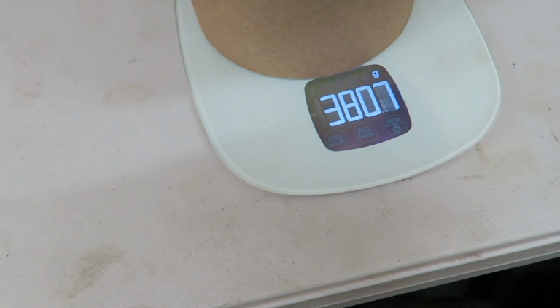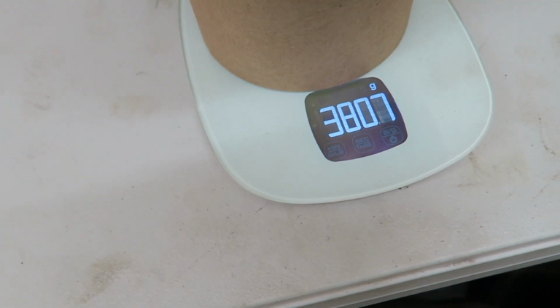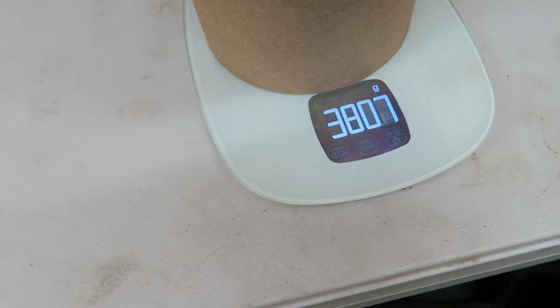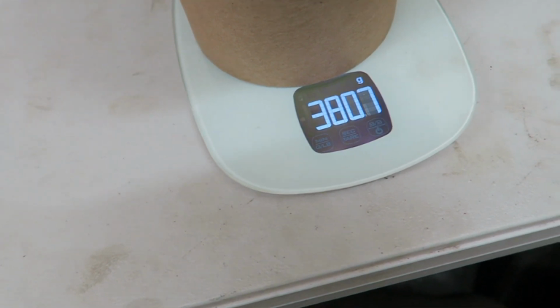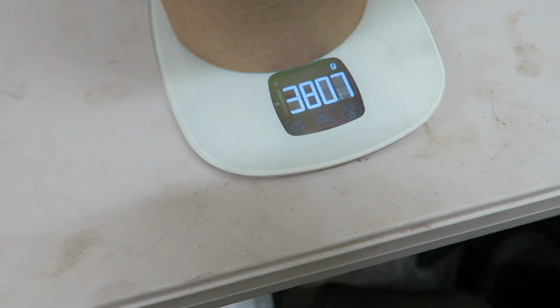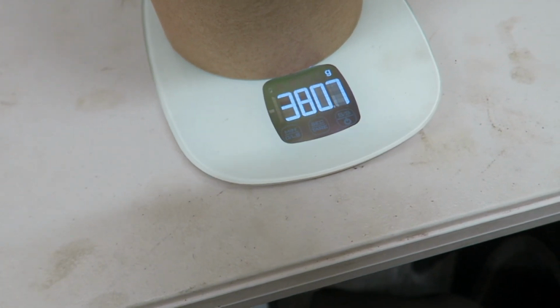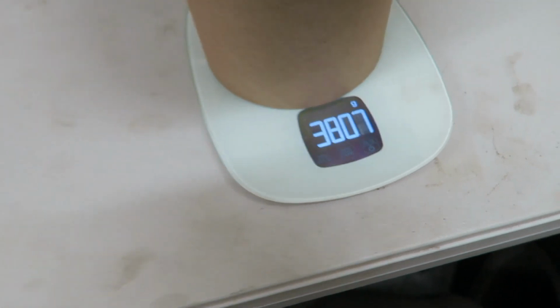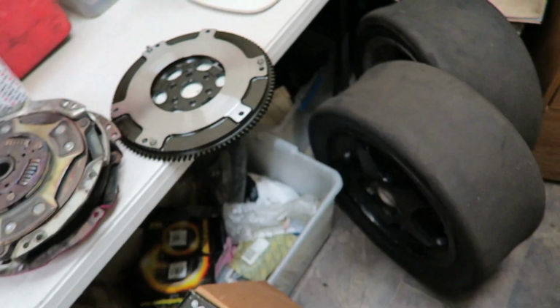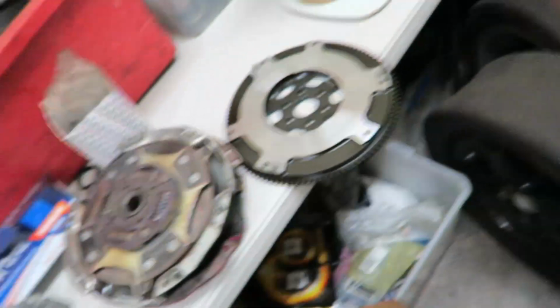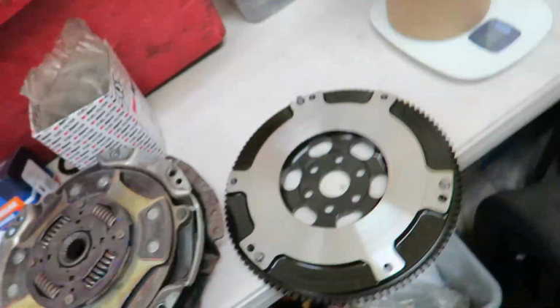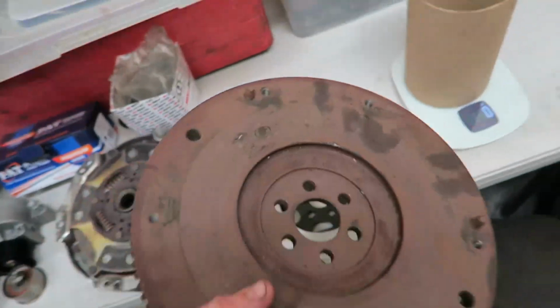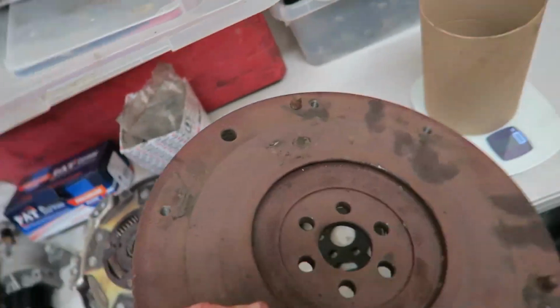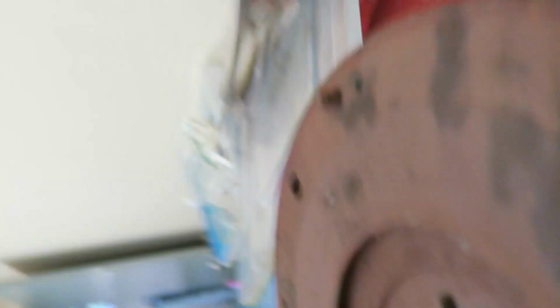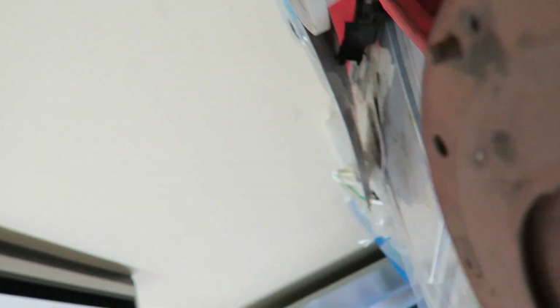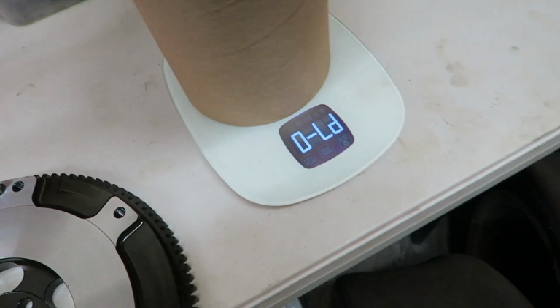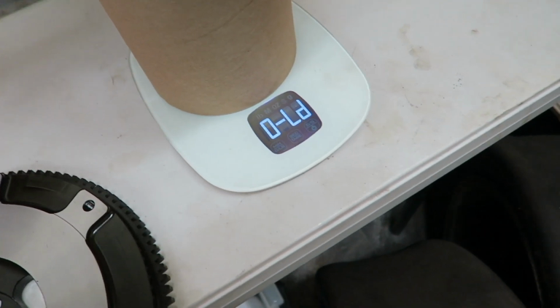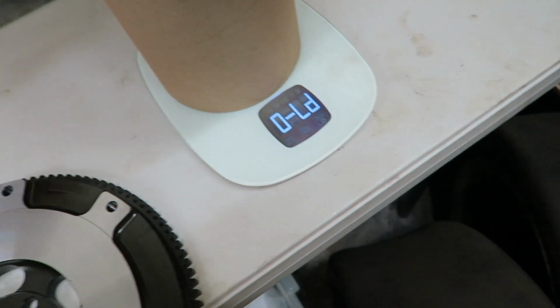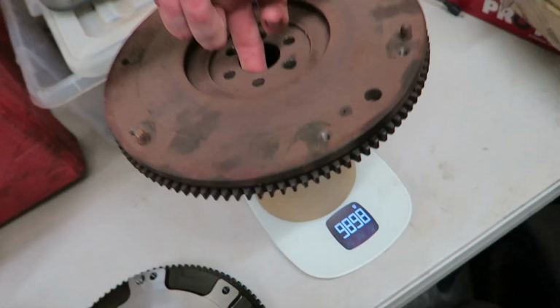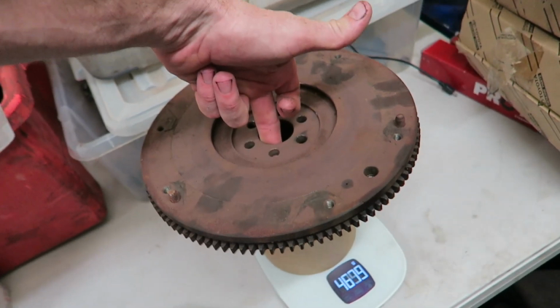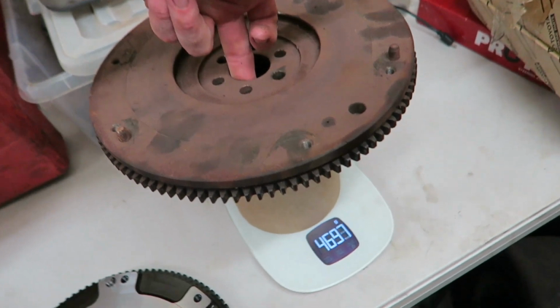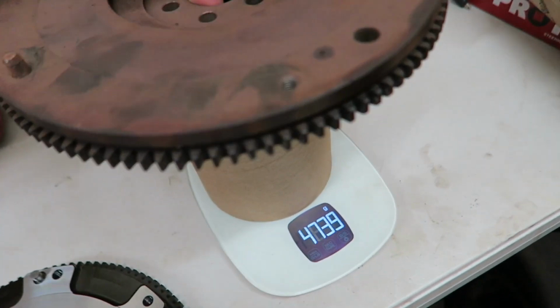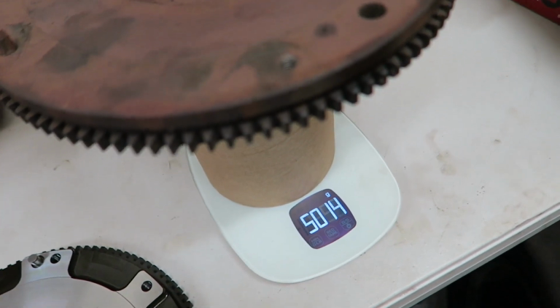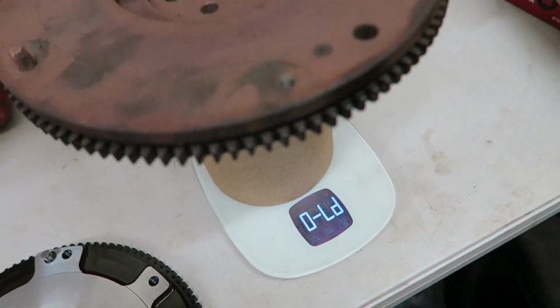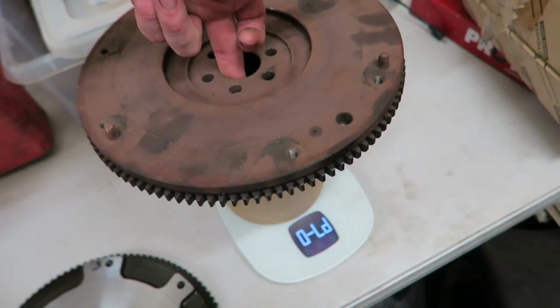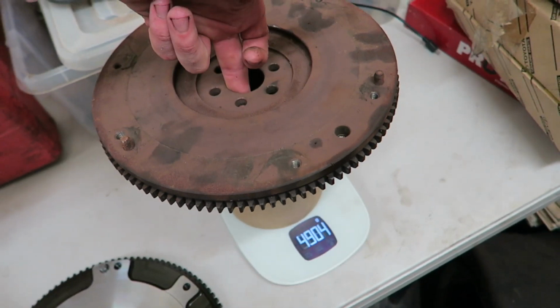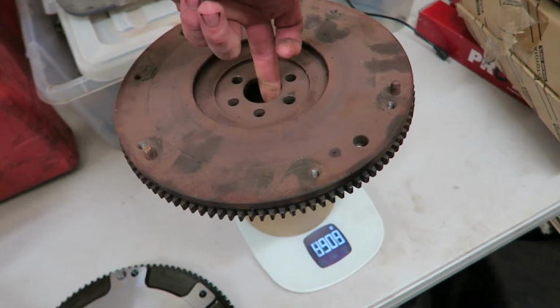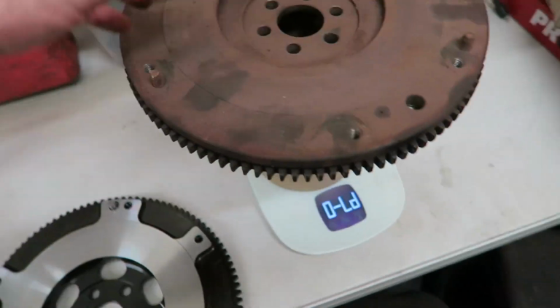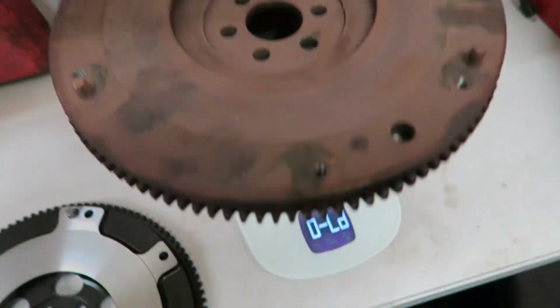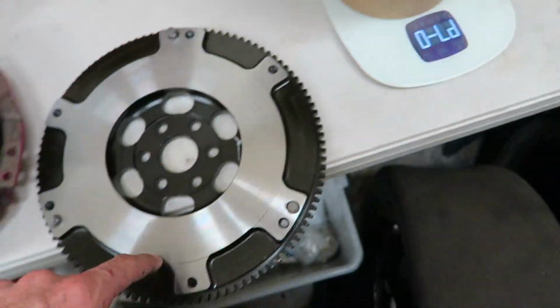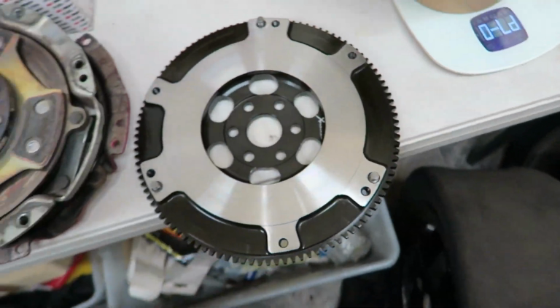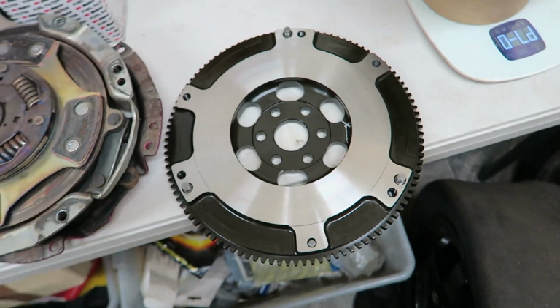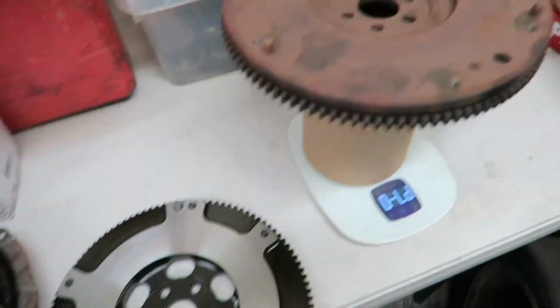Three point three, three point eight kilos. Jesus — standard girl overload, I'll take some weight off it. According to the specs, this is meant to be less than half the weight of the factory one.